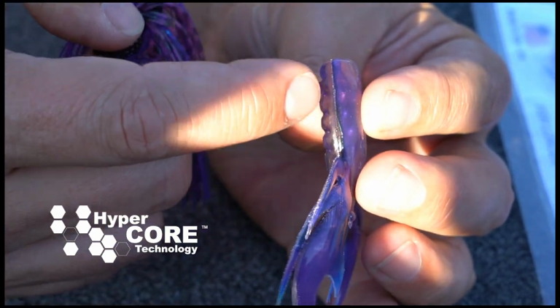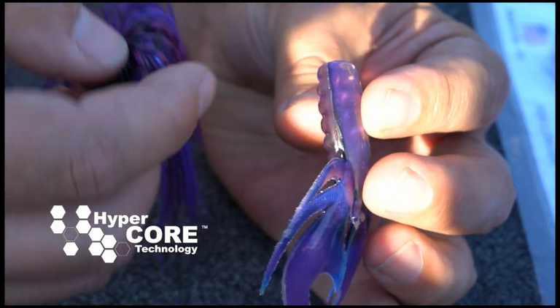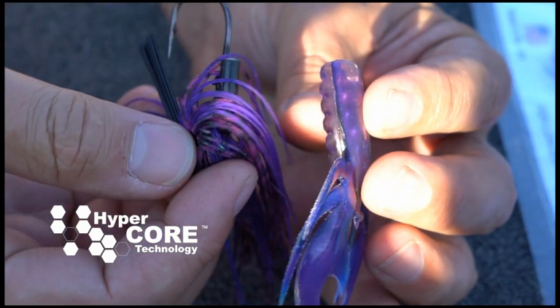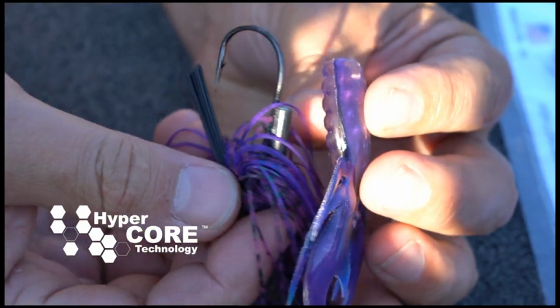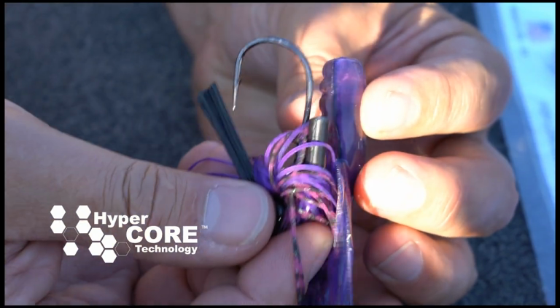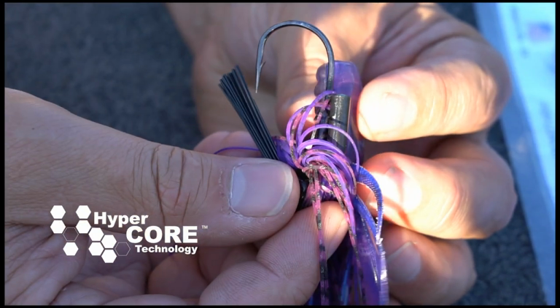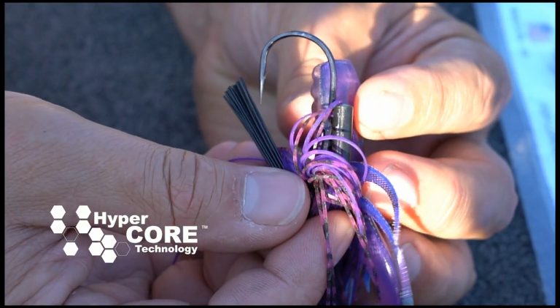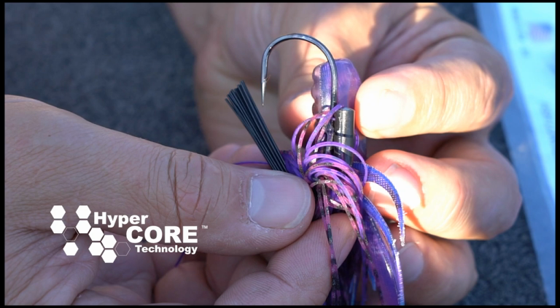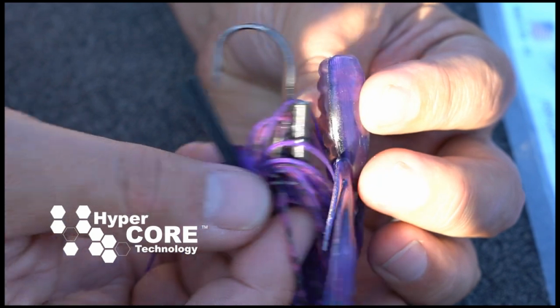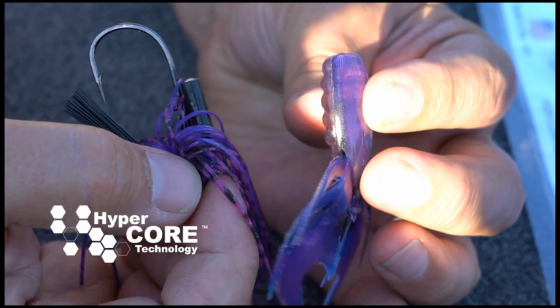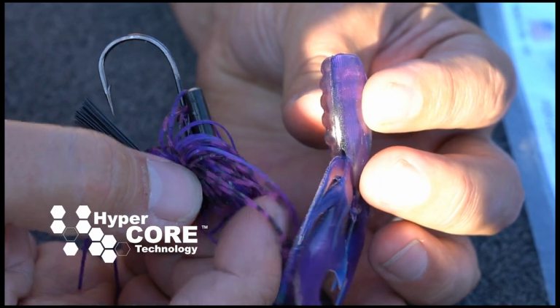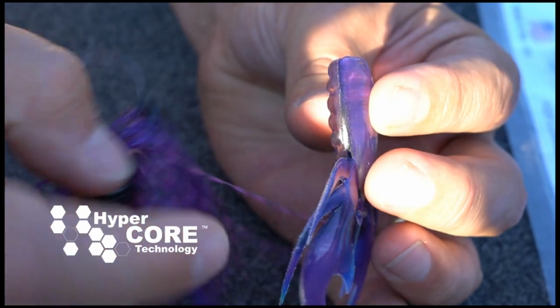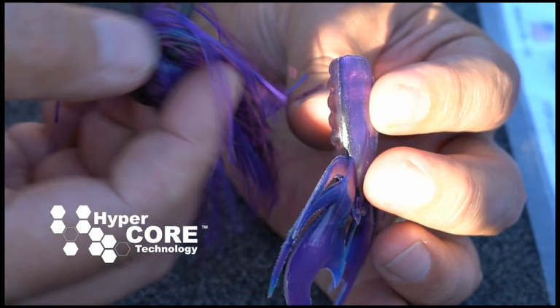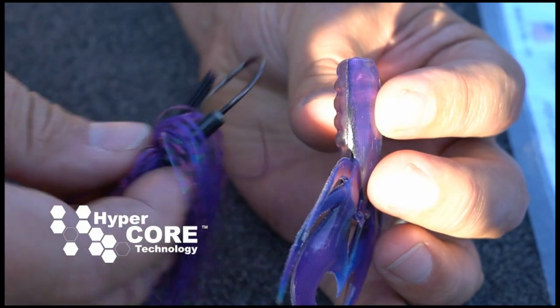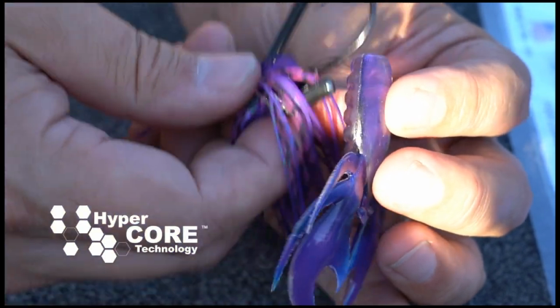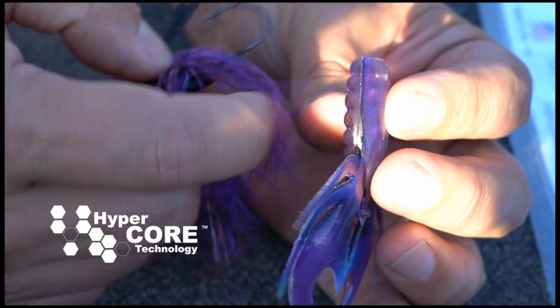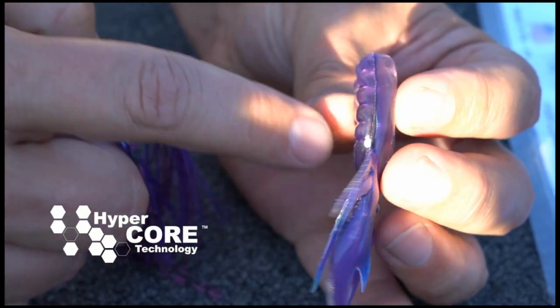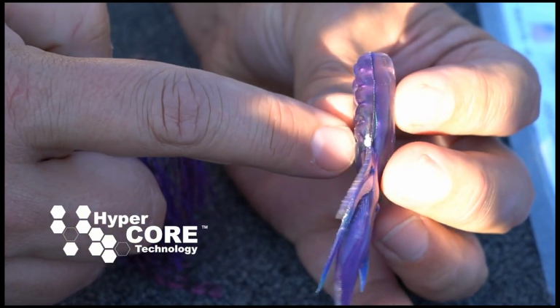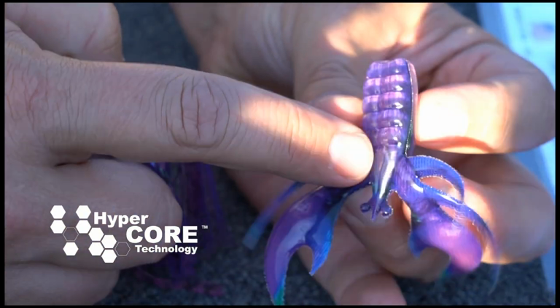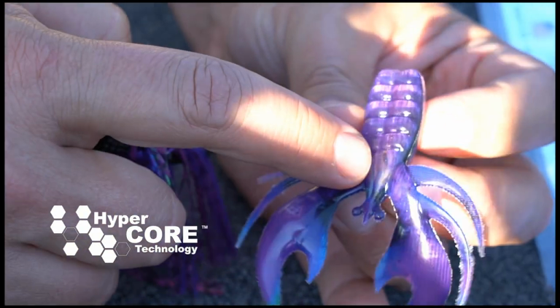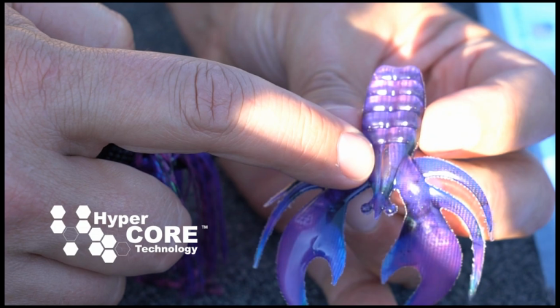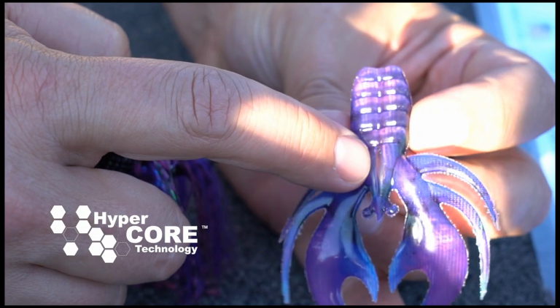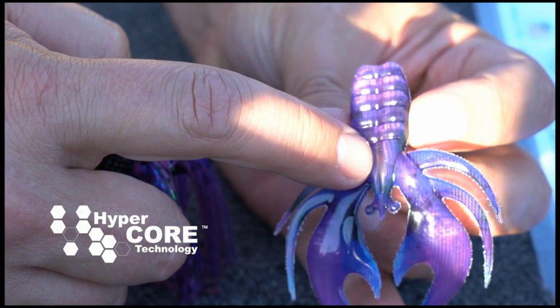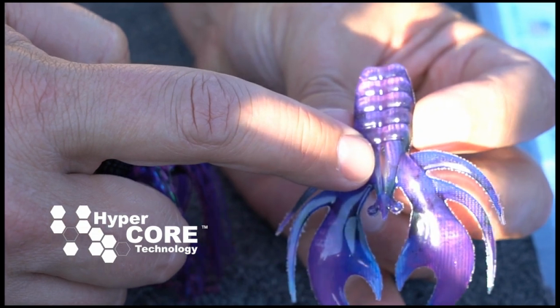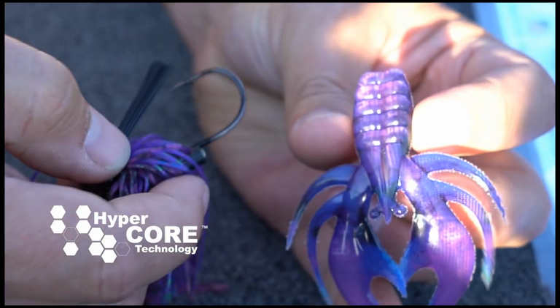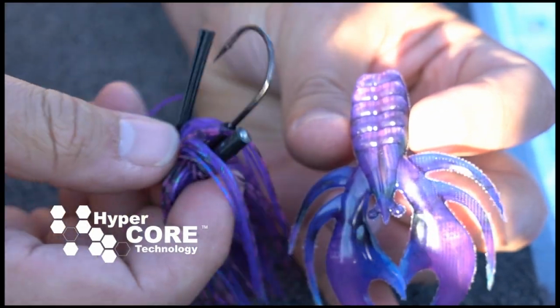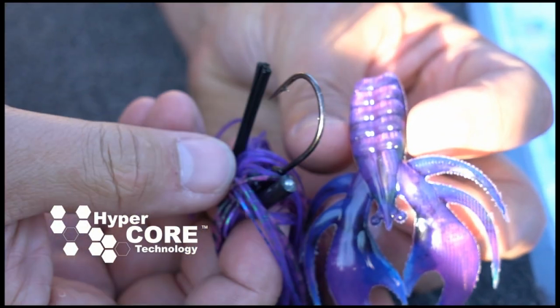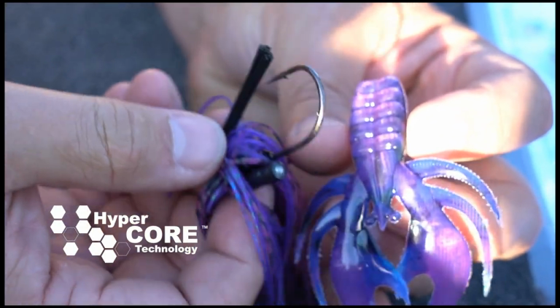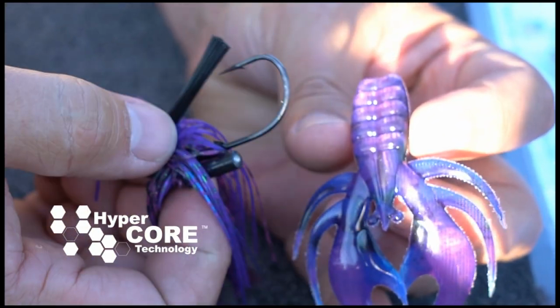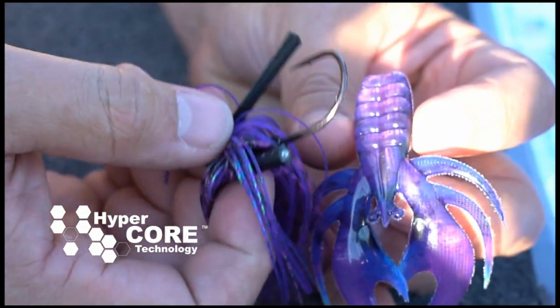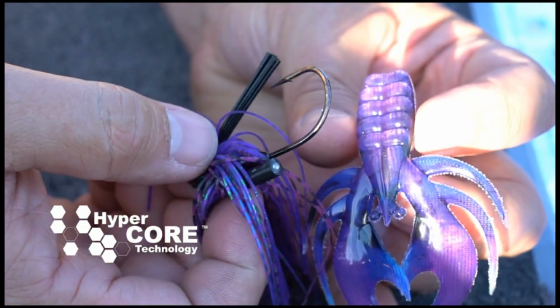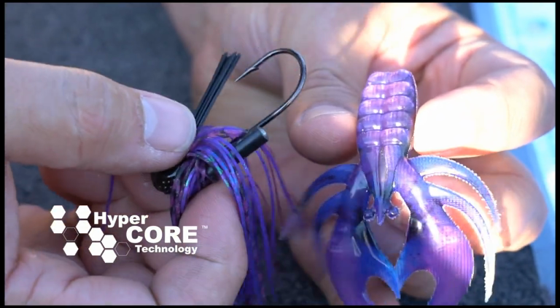You want to make sure that you keep the hook on this side of the hypercore. The hook will go through the hypercore right at the center of the bait, and that's what keeps it from sliding down — that's what keeps the bait held on to the hook.